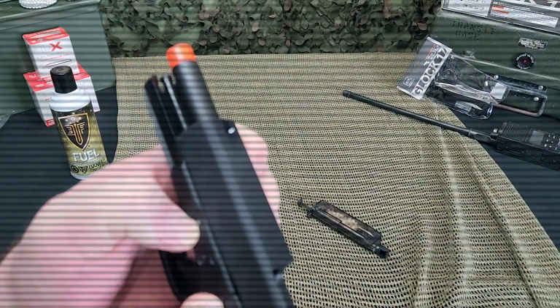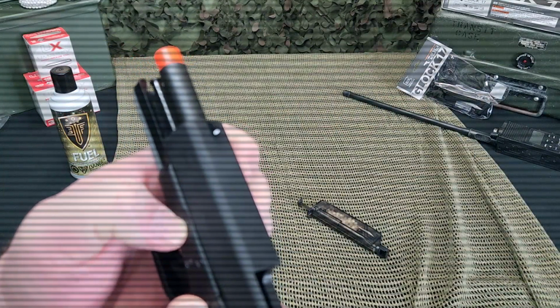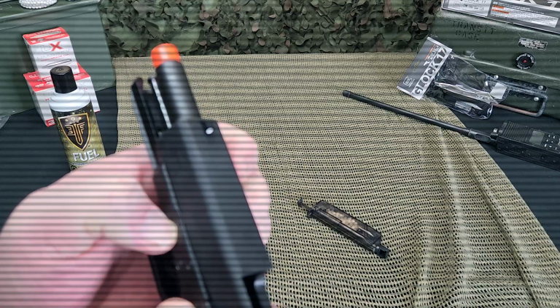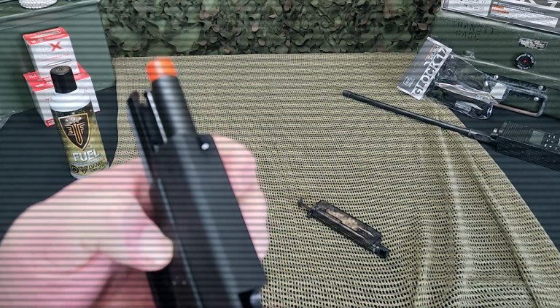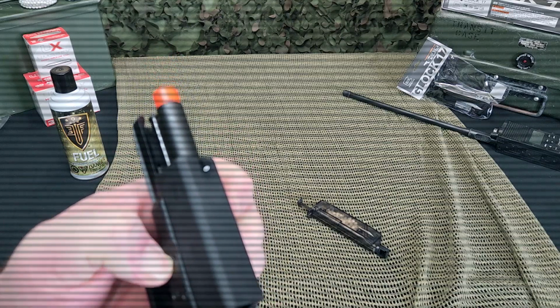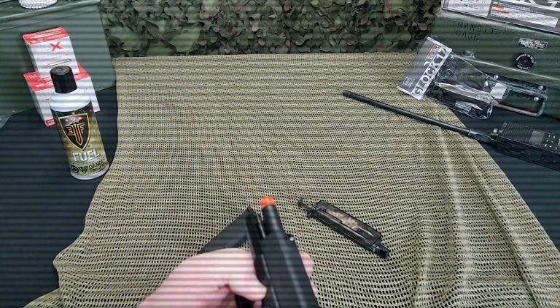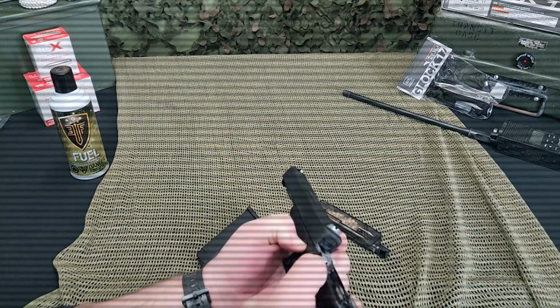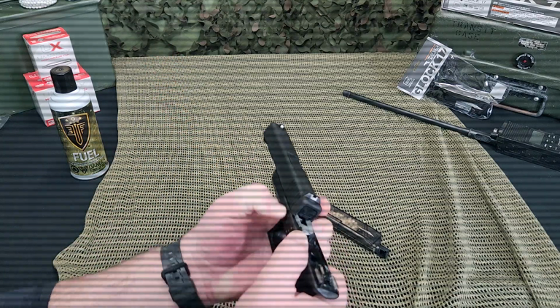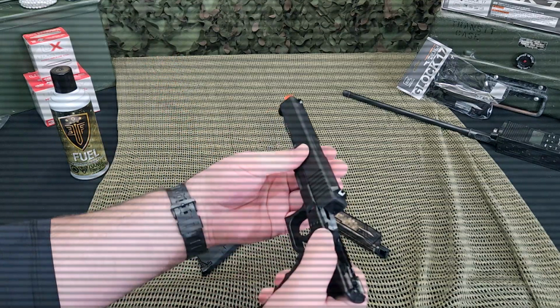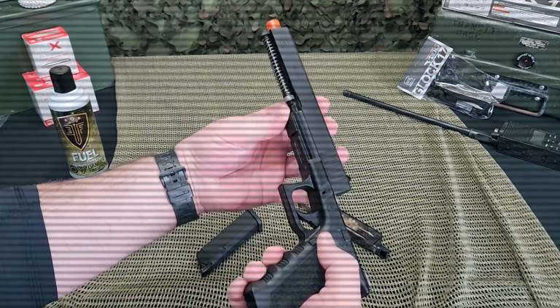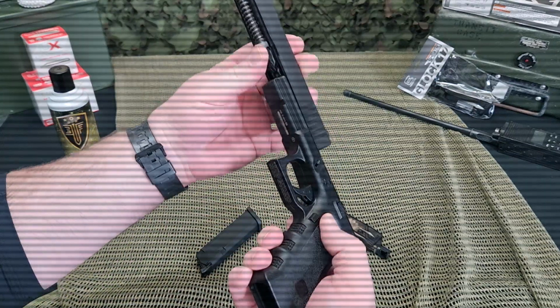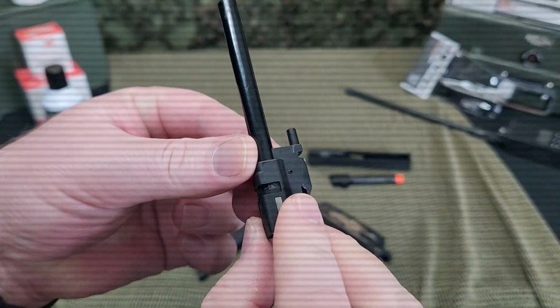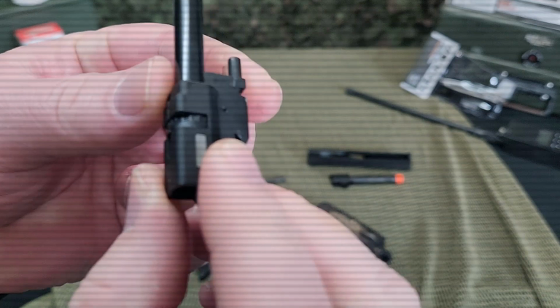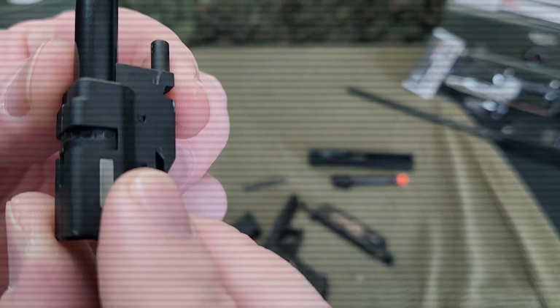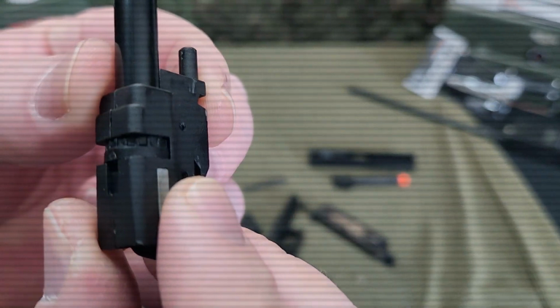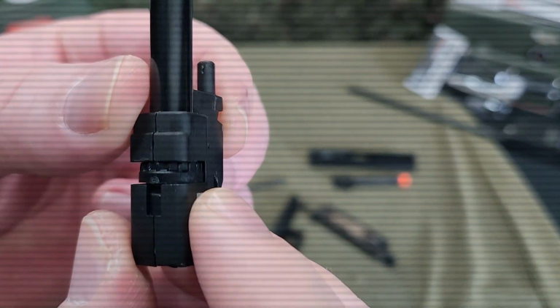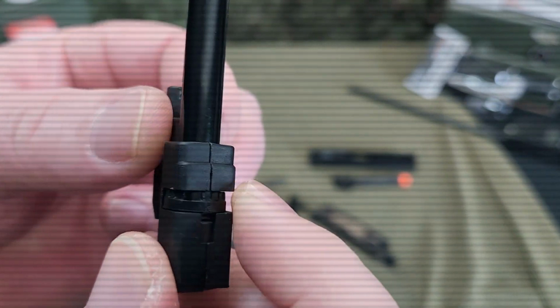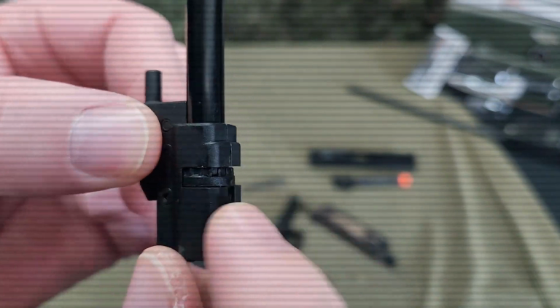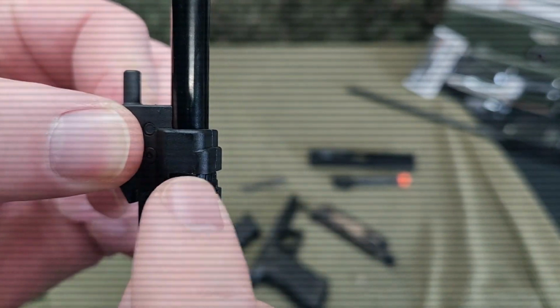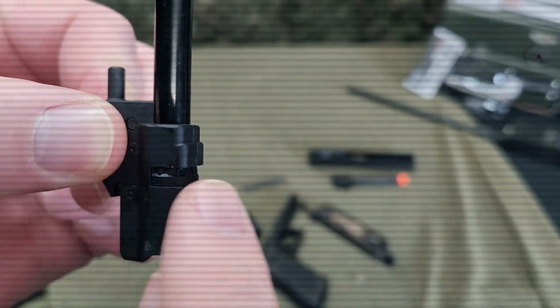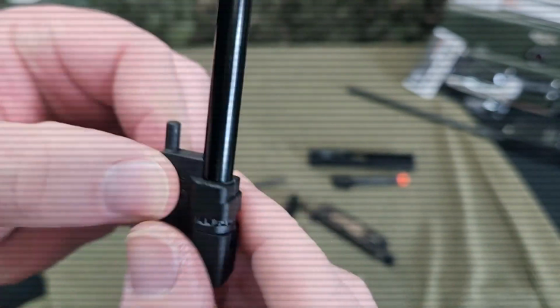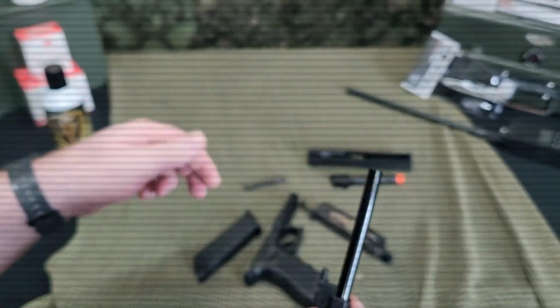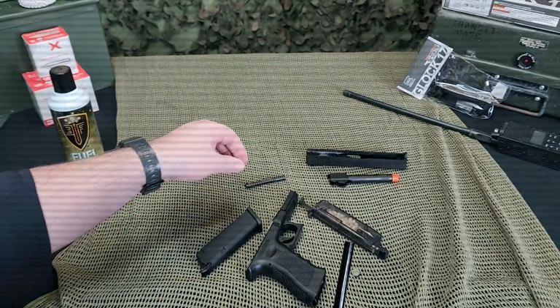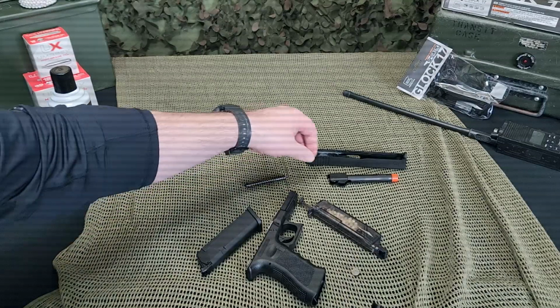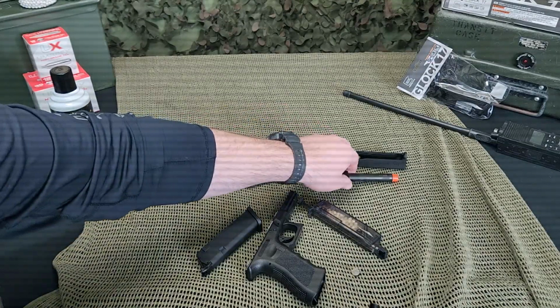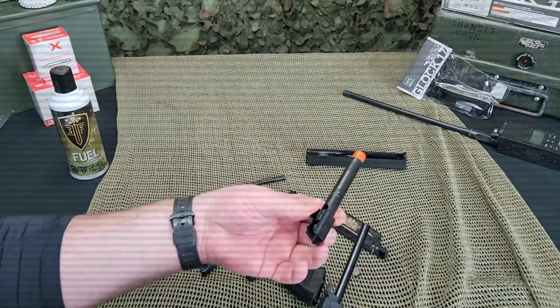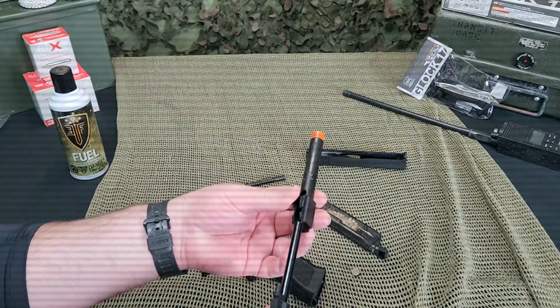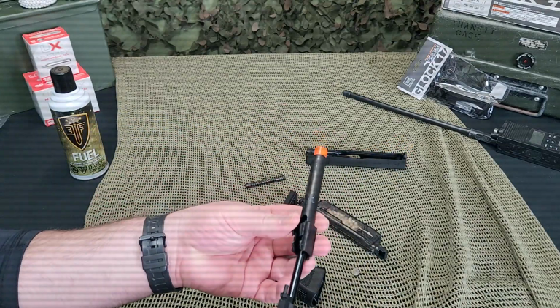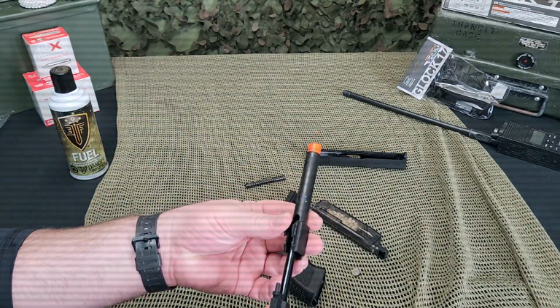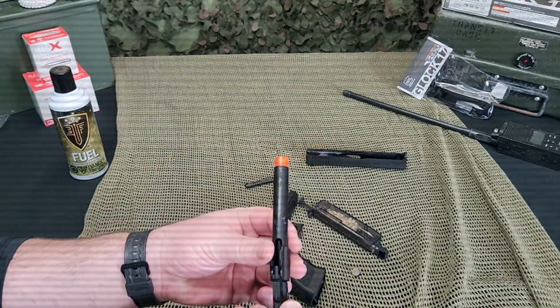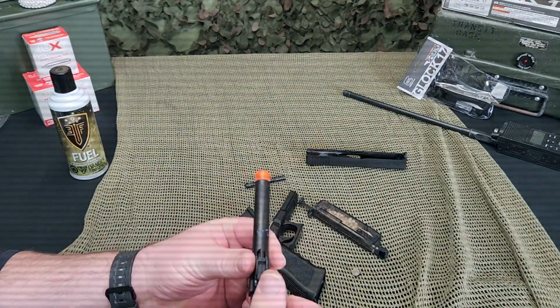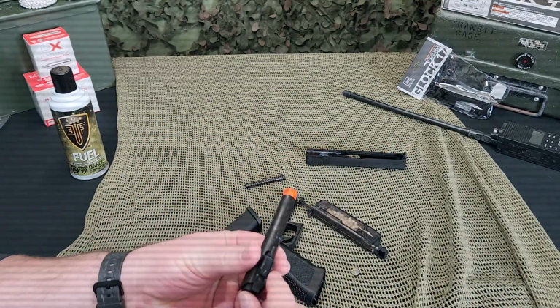The adjustable hop-up can be accessed by field stripping the G17 and removing the inner barrel from the outer barrel assembly. Spin the wheel in small increments until you find your desired setting. Please note that this G17 operates best with heavyweight BBs such as .28g or heavier.